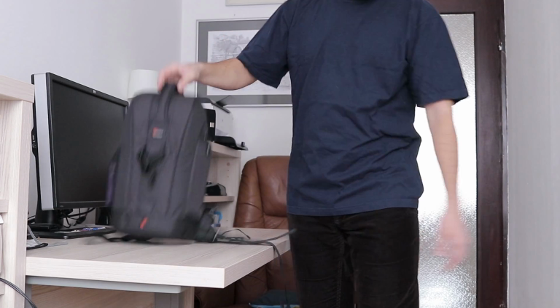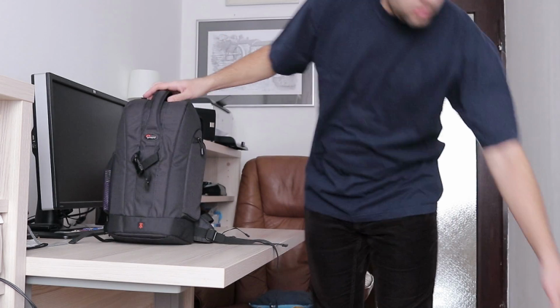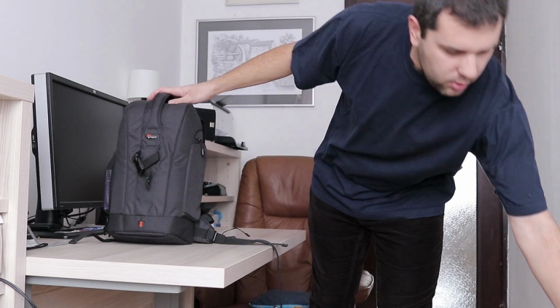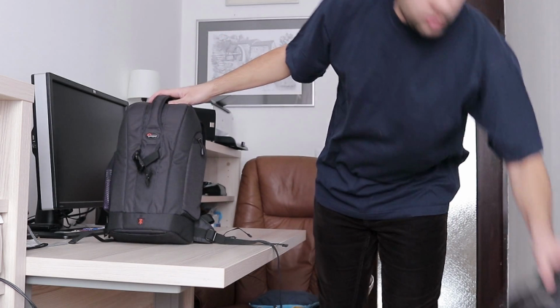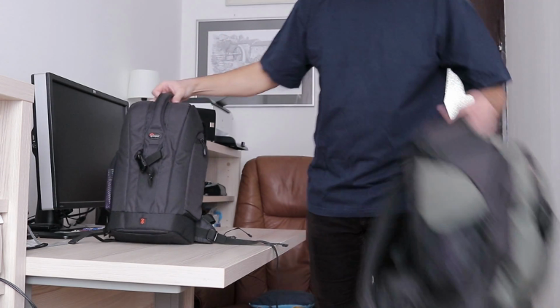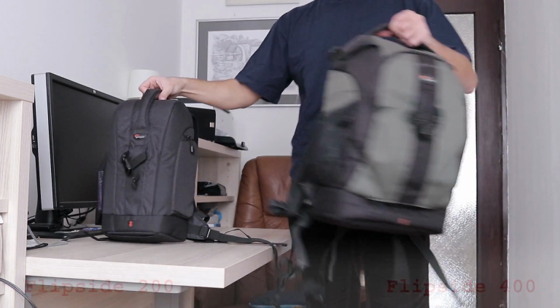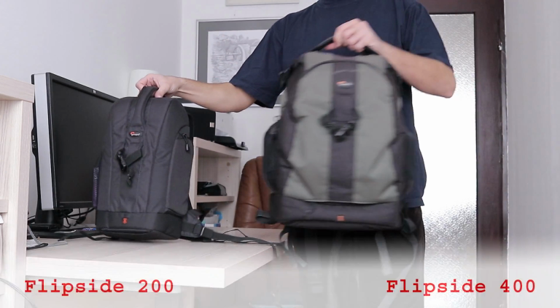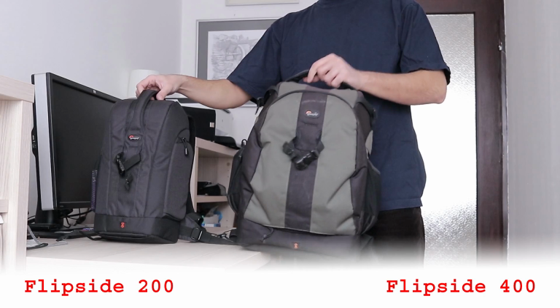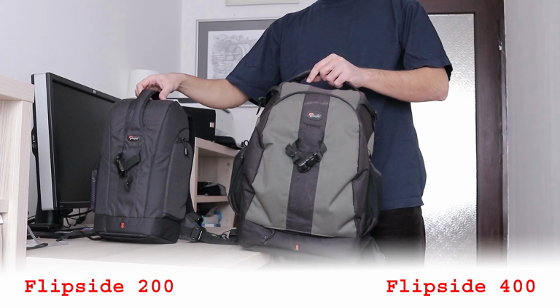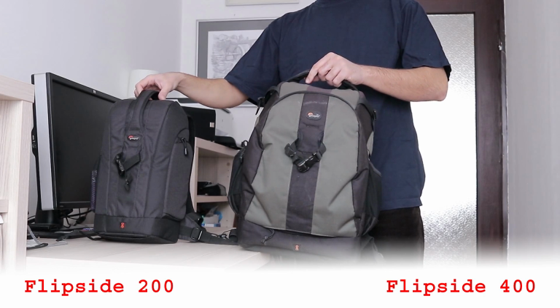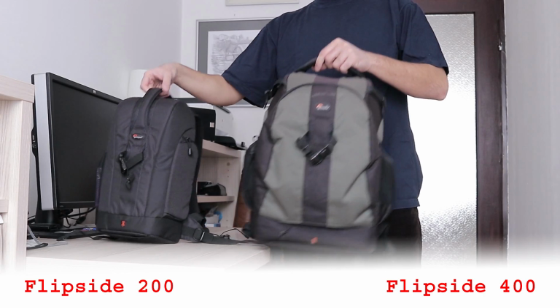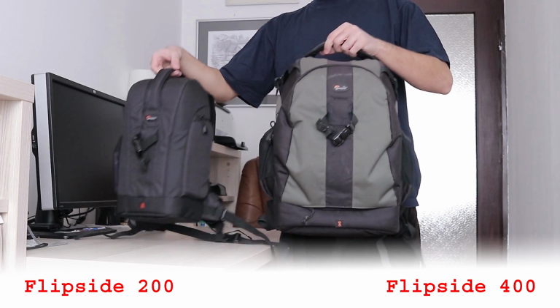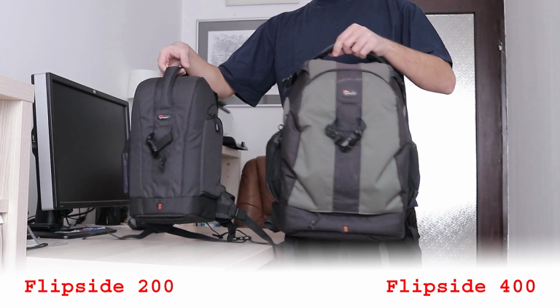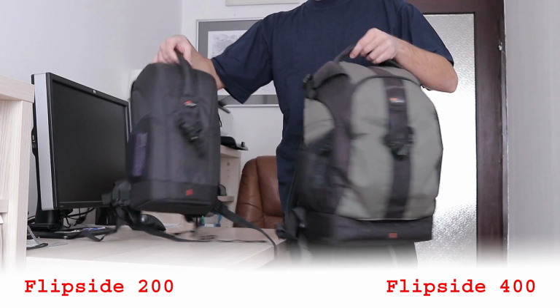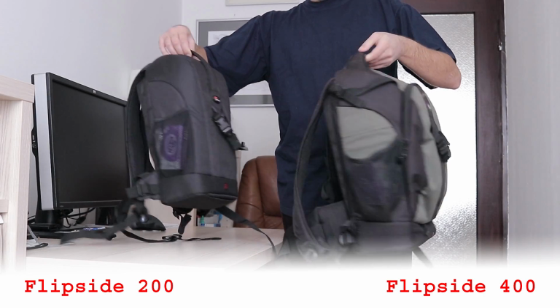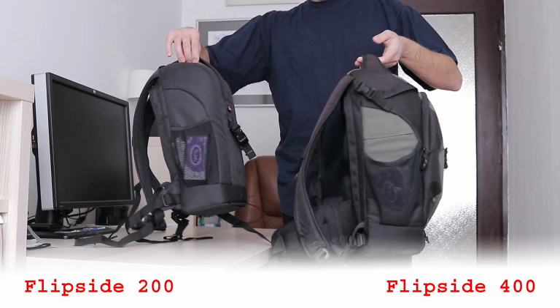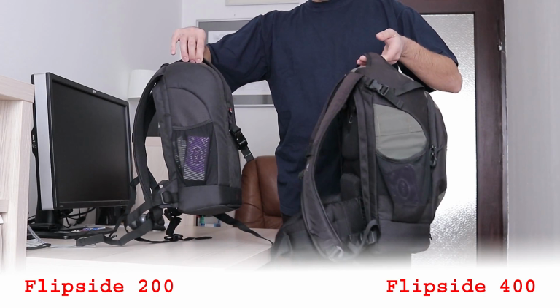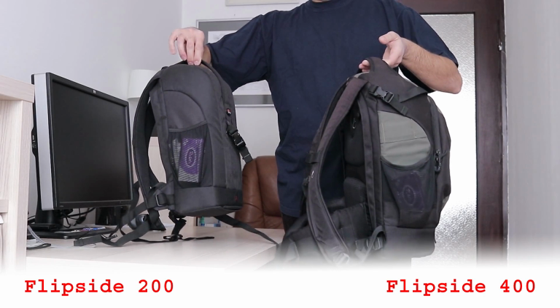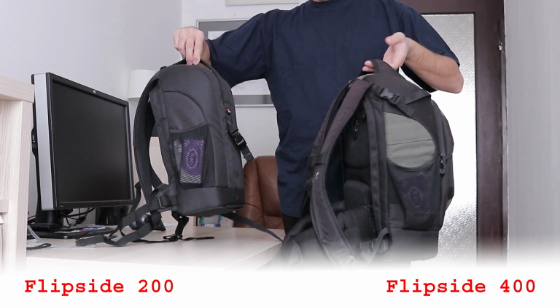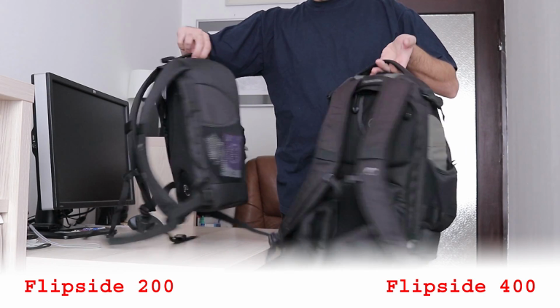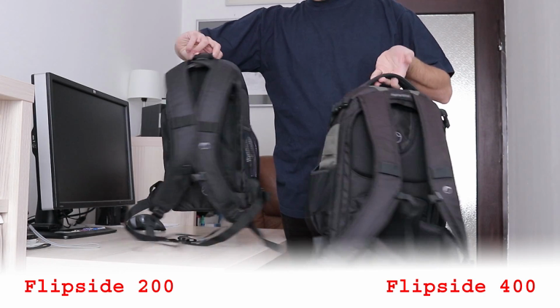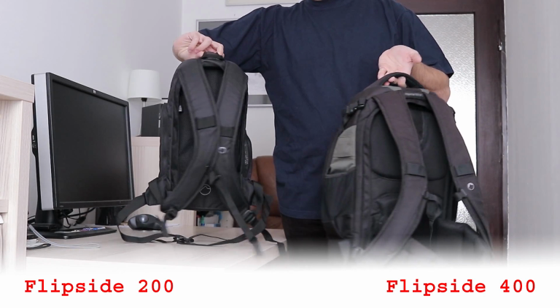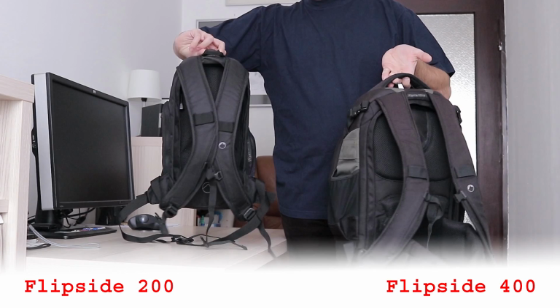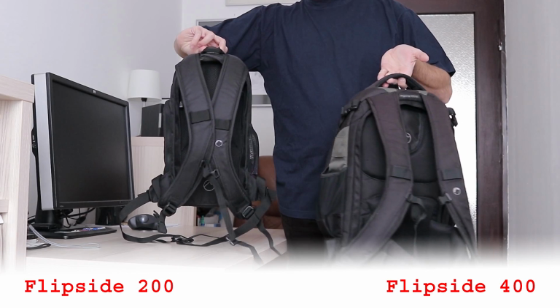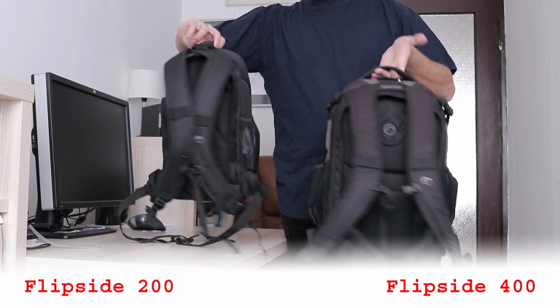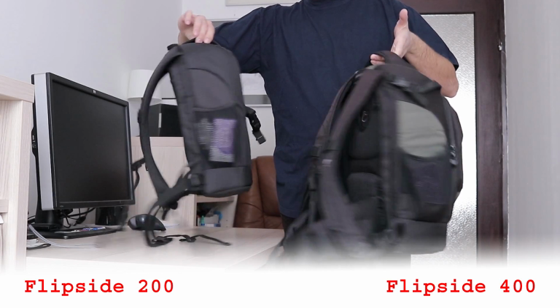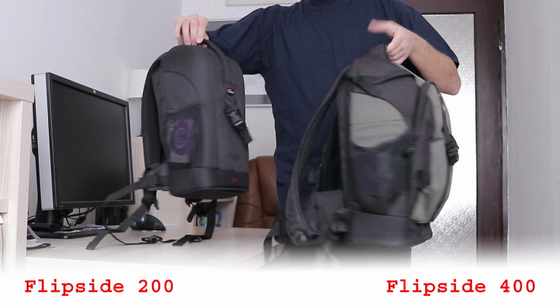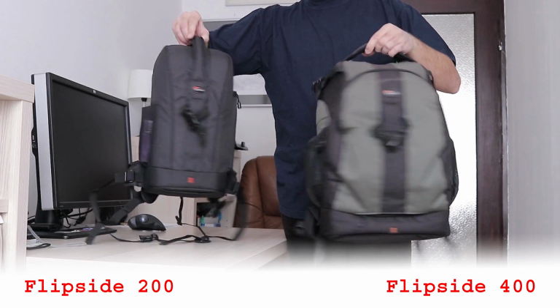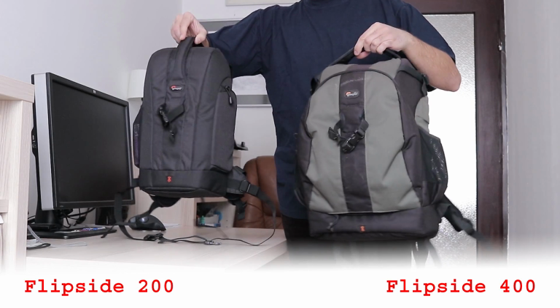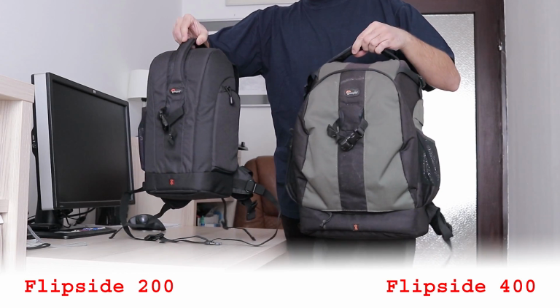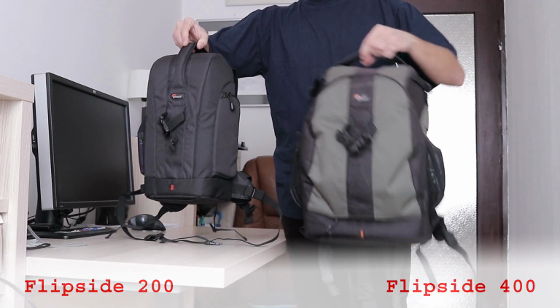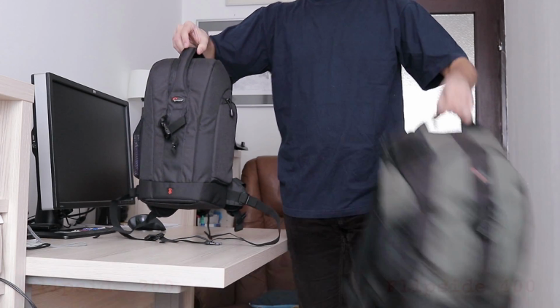I already have the 400 model for 7 or 8 years and I am very happy with that one. Sometimes it is too big for my needs though, so now I bought the smallest one.